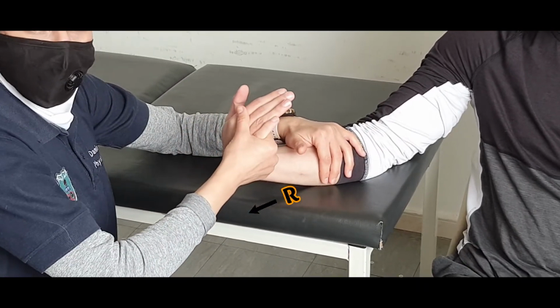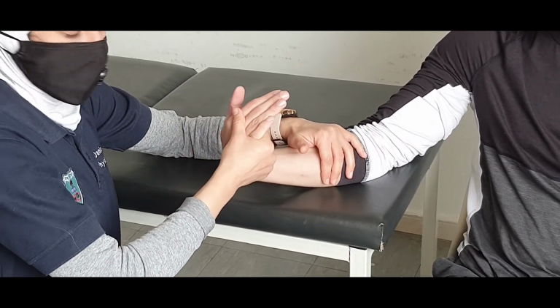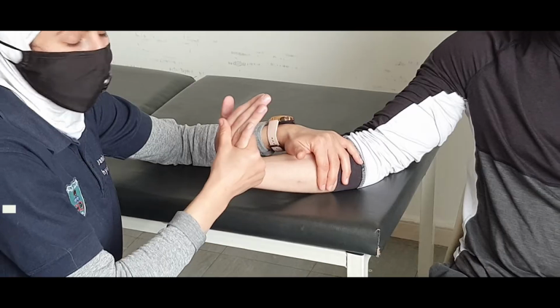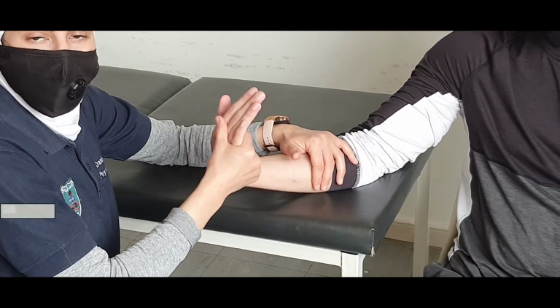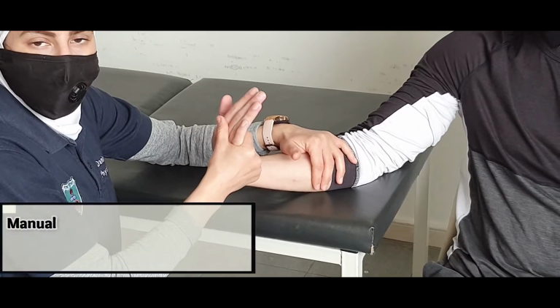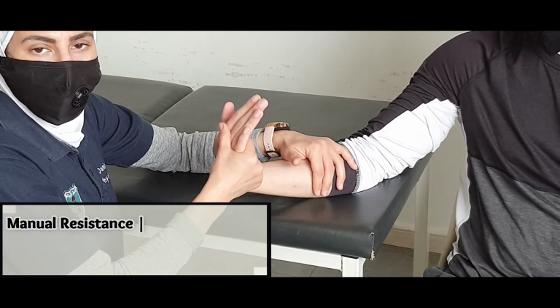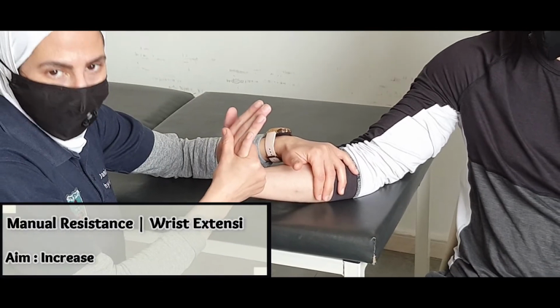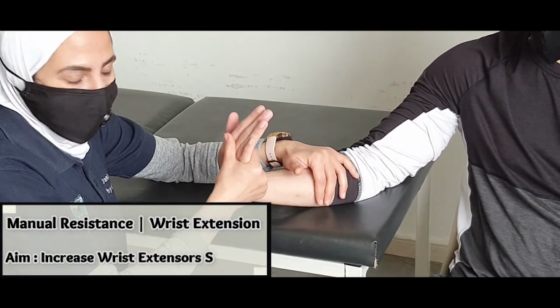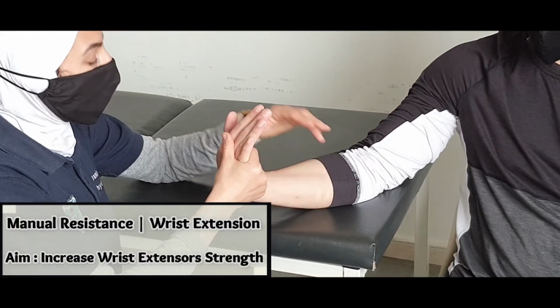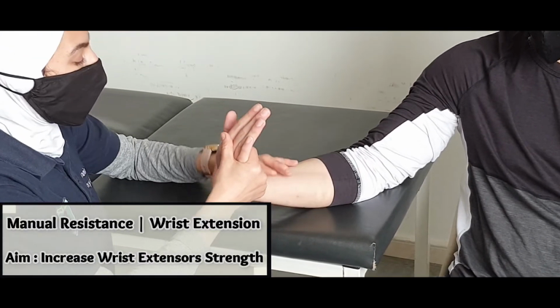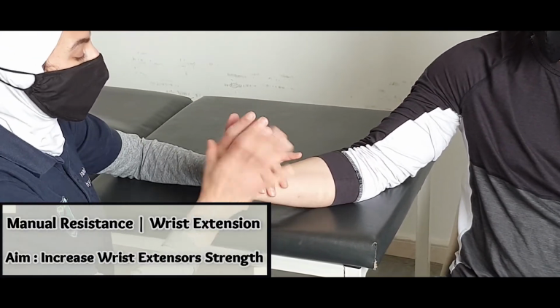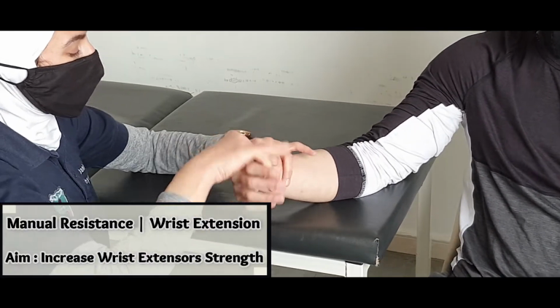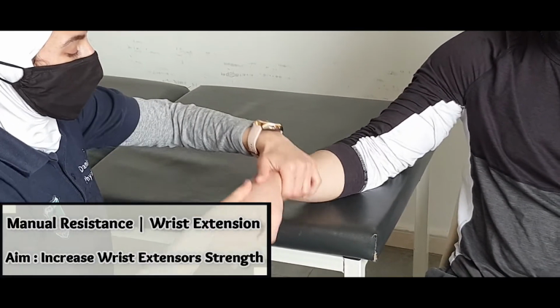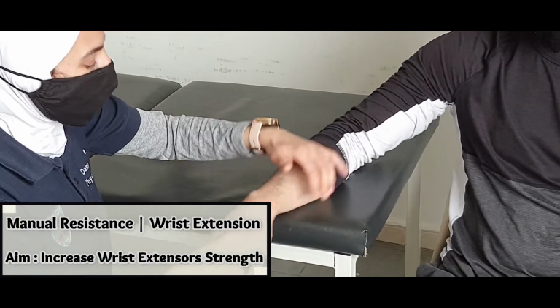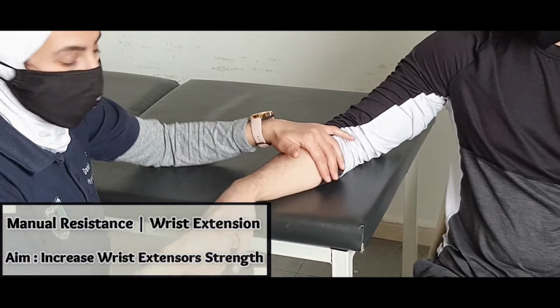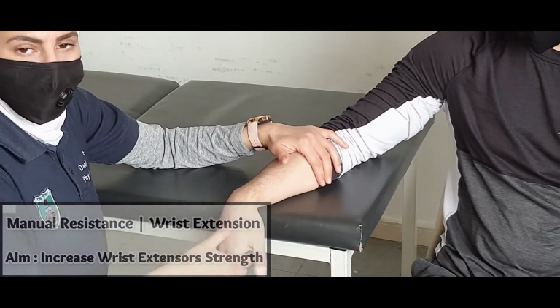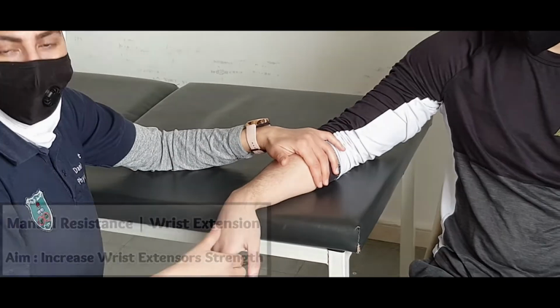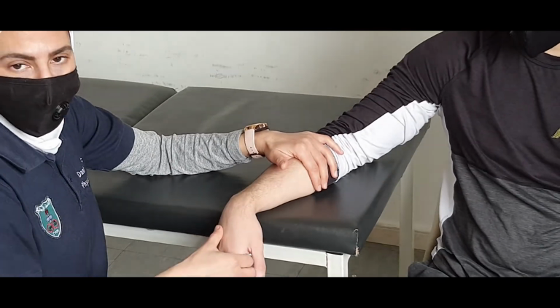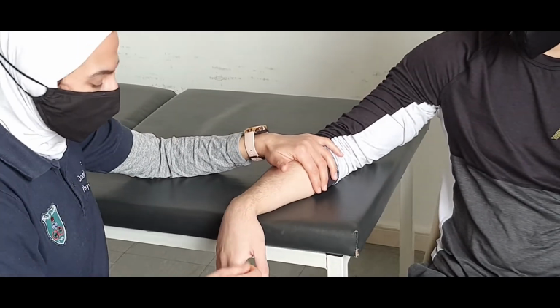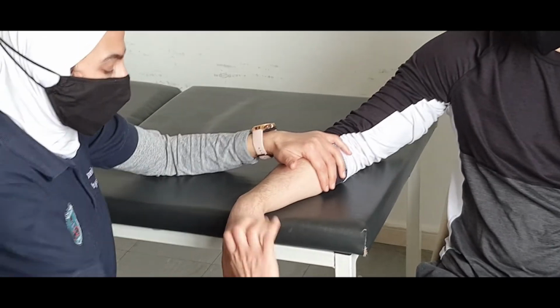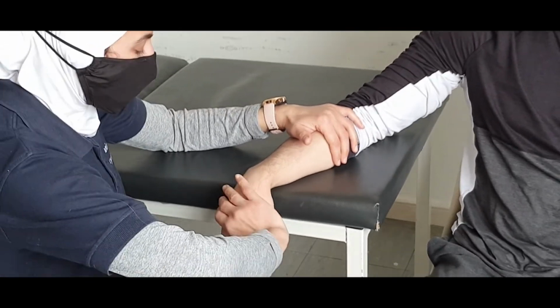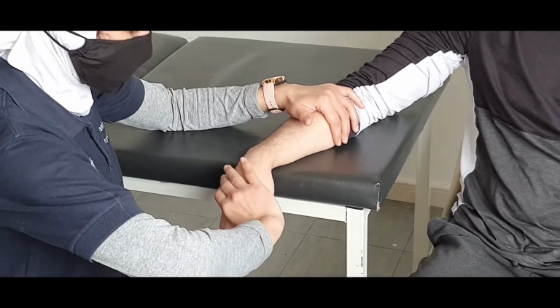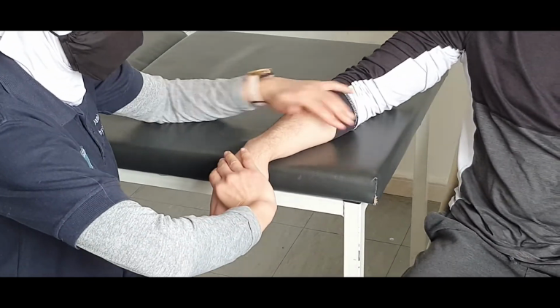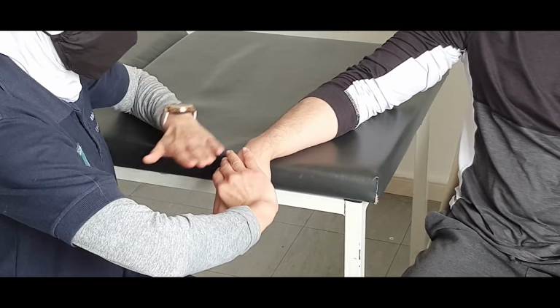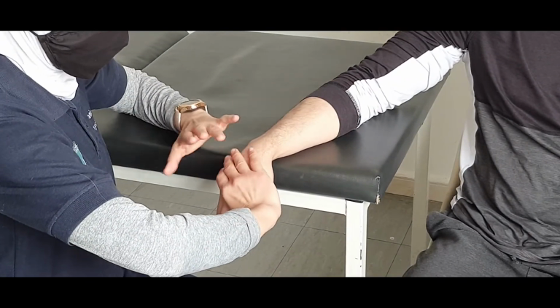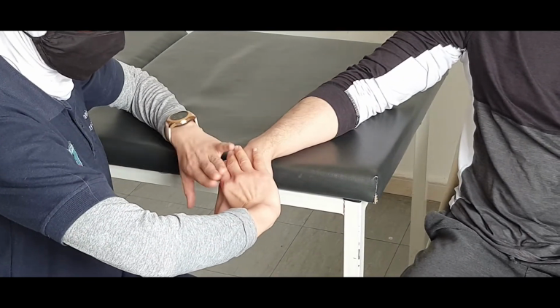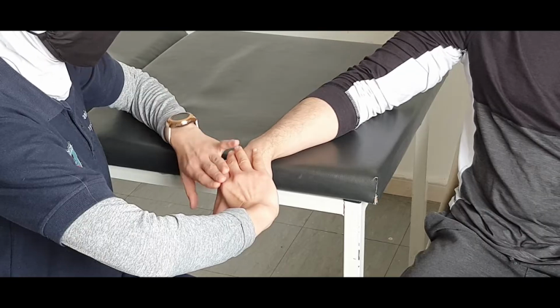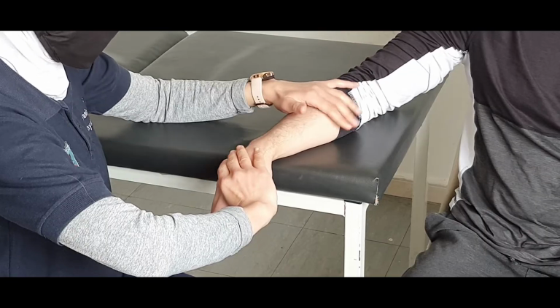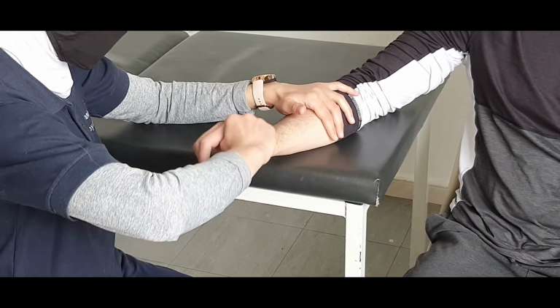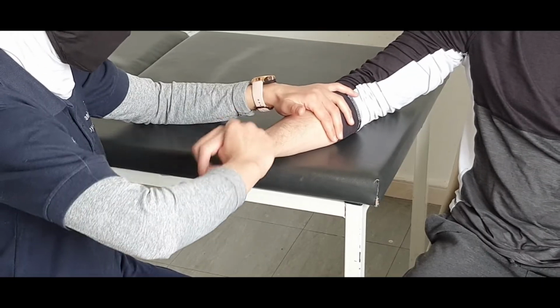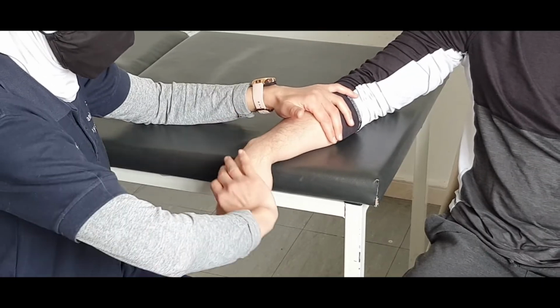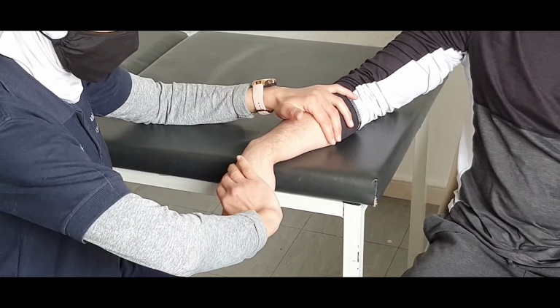If you want to apply manual resistance for the wrist extension, you can use this position in order to be against gravity. And again, you need to raise your wrist upward like this. Go — relax.